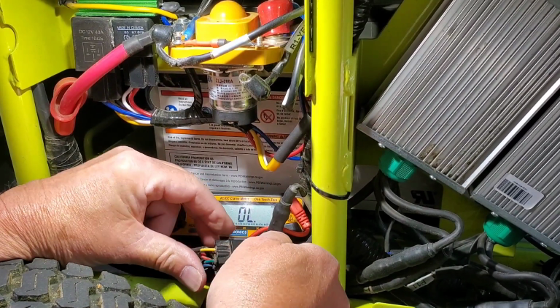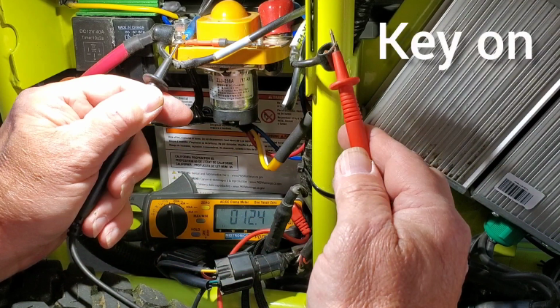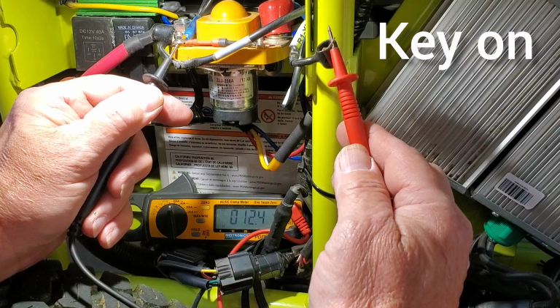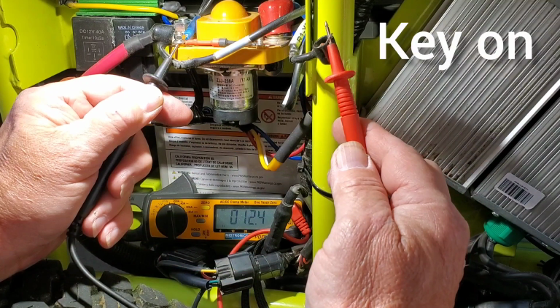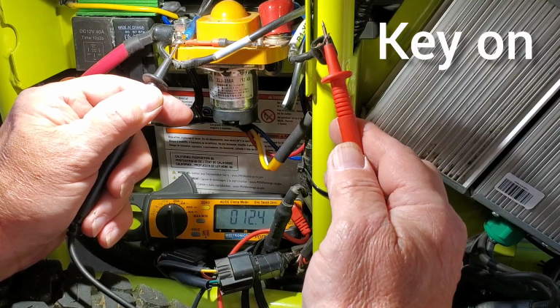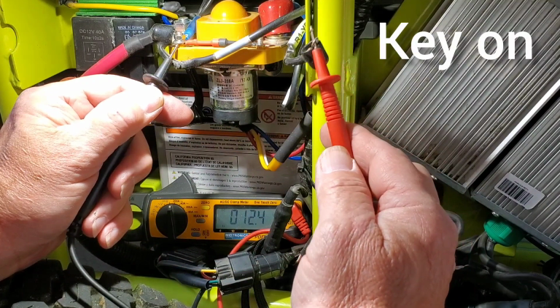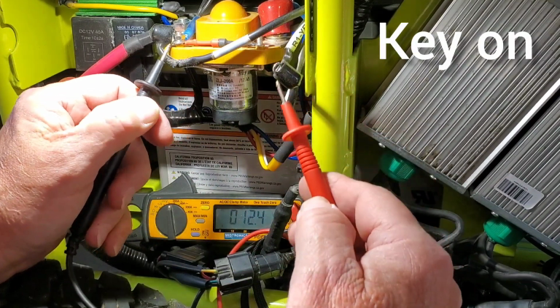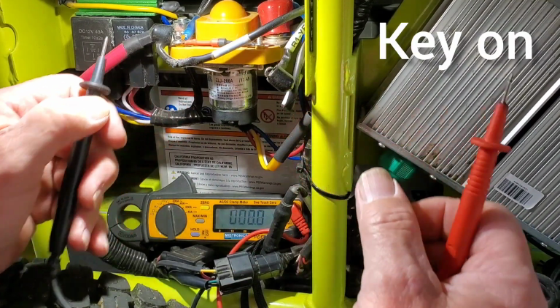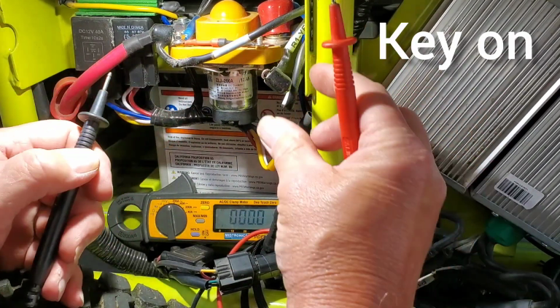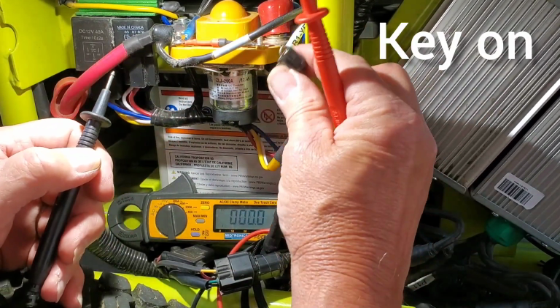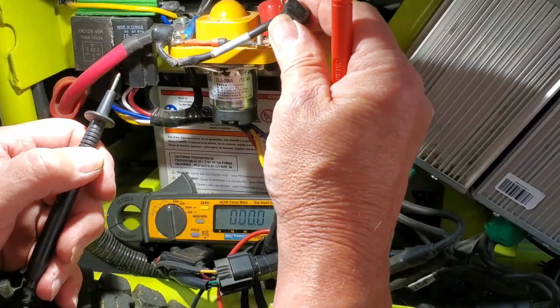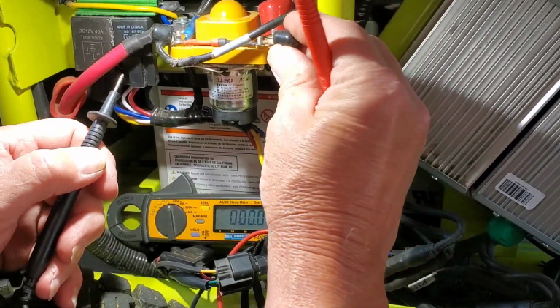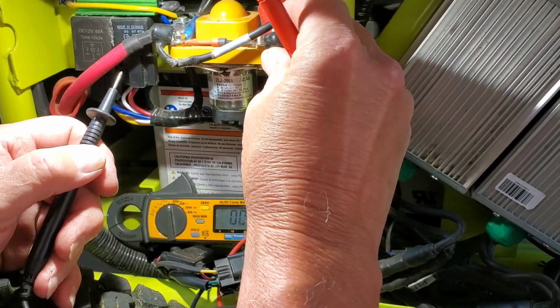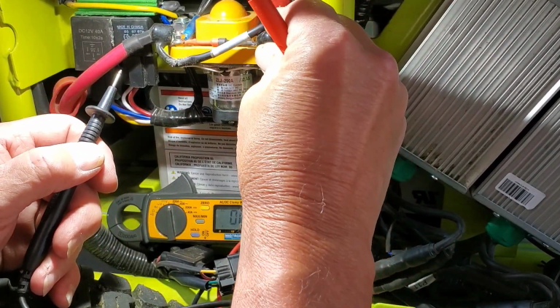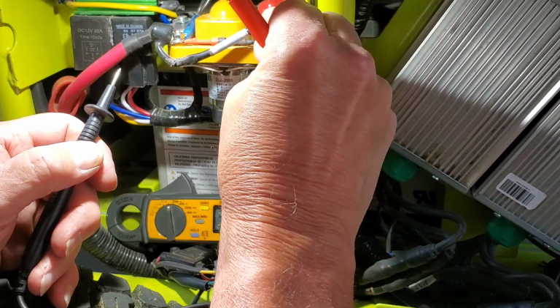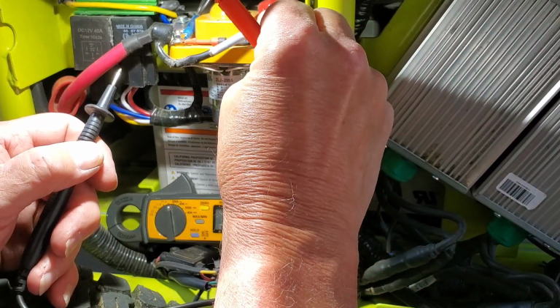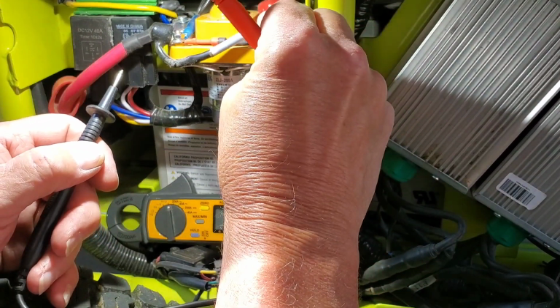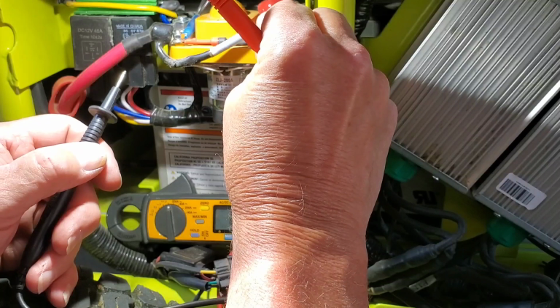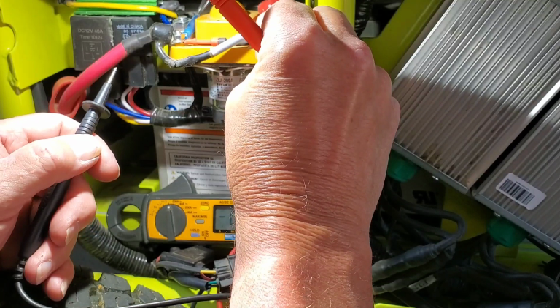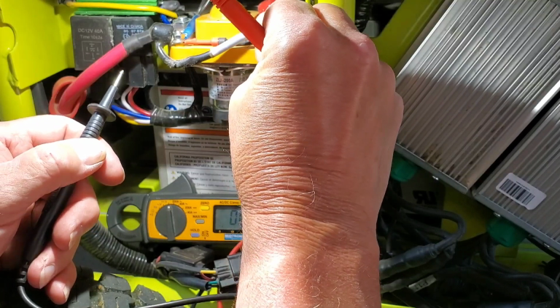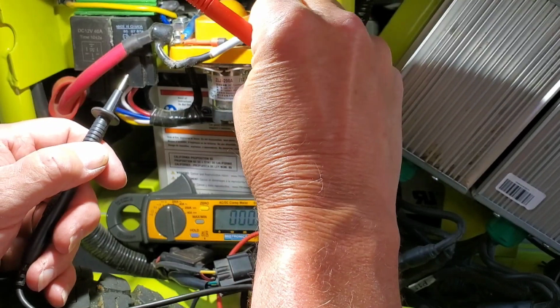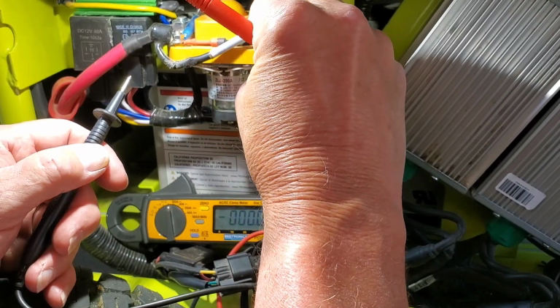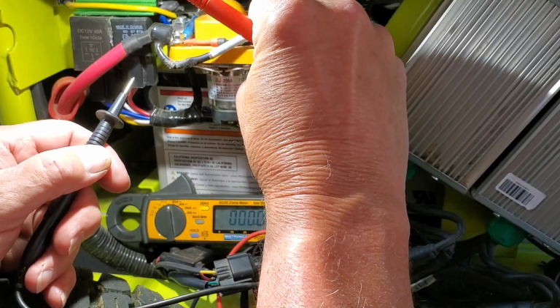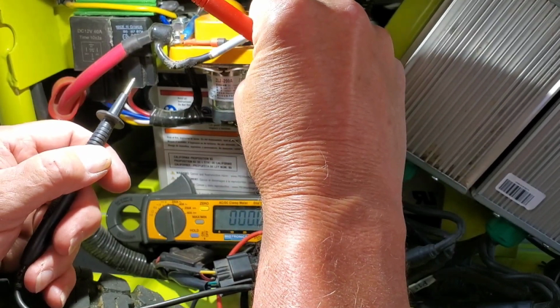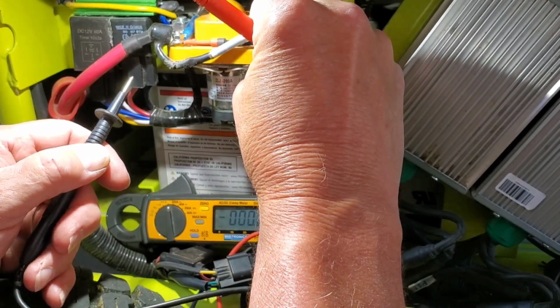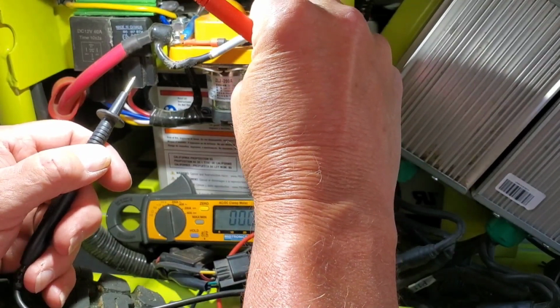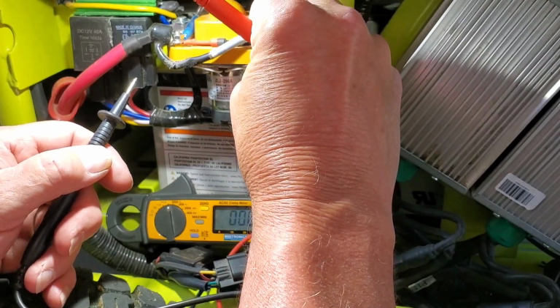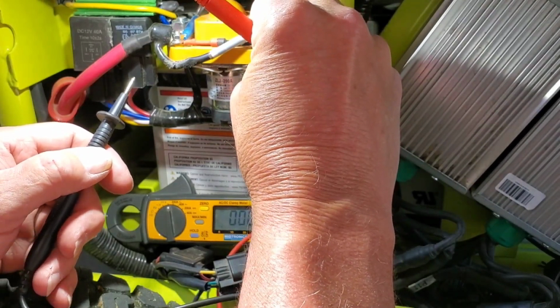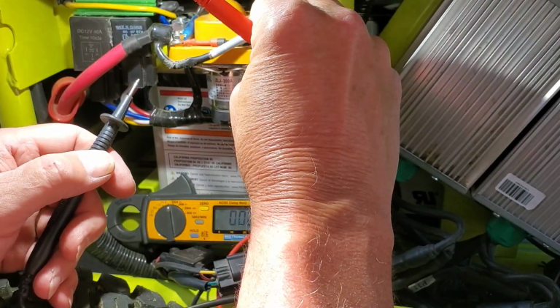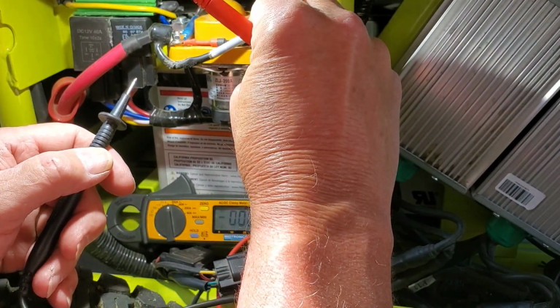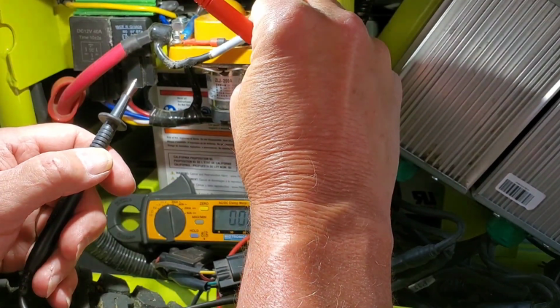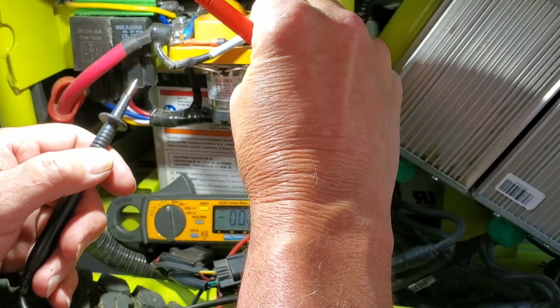Yep, there's our 12 volts. Hooking the wire up and the solenoid clicks, and the mower will work.